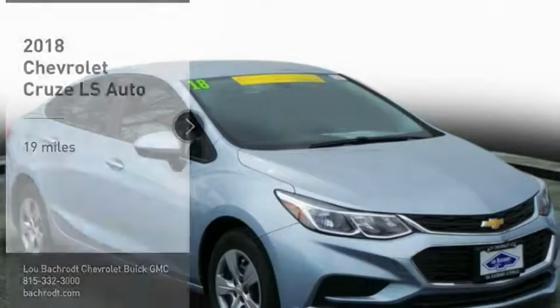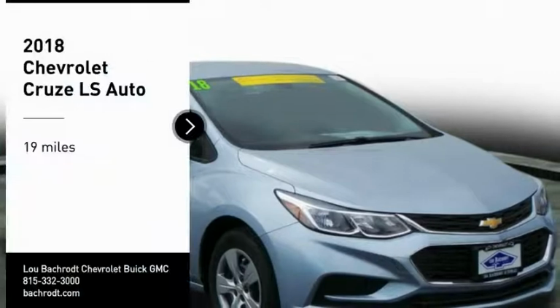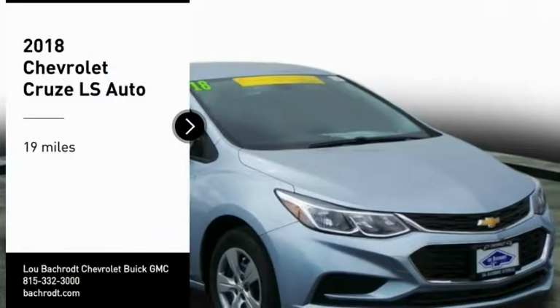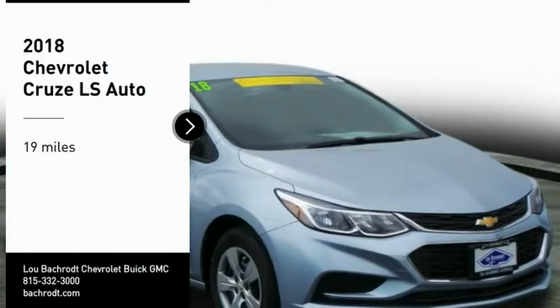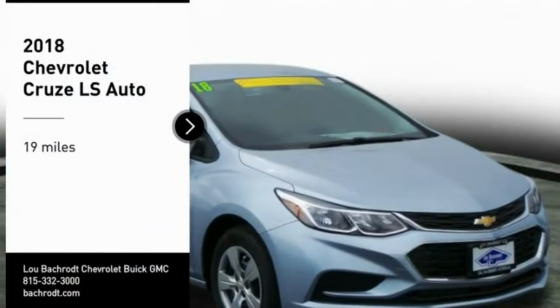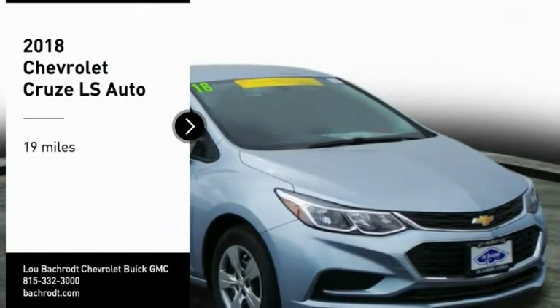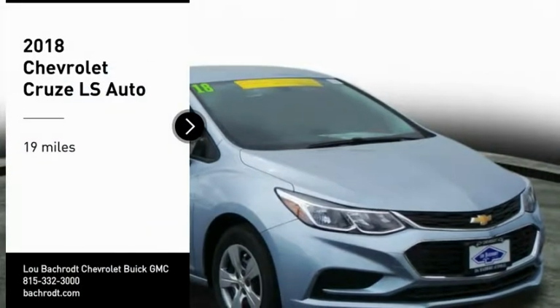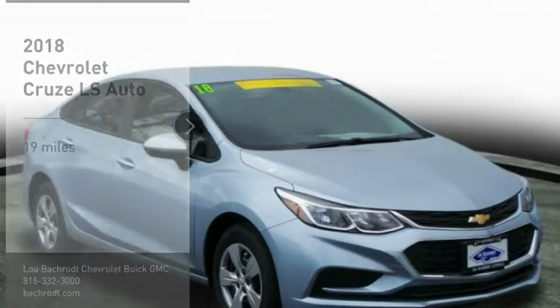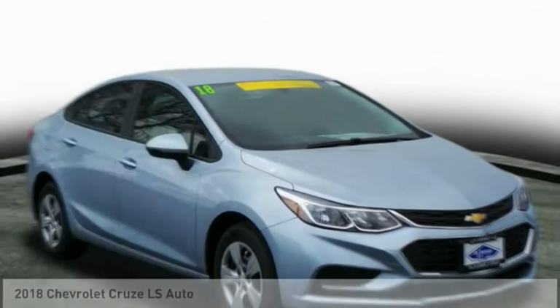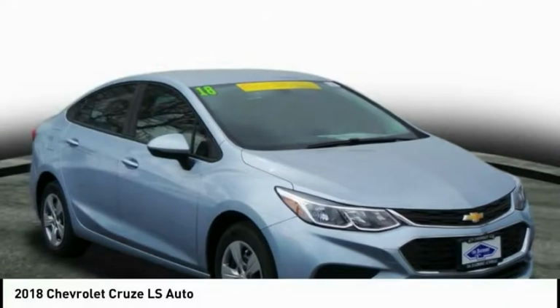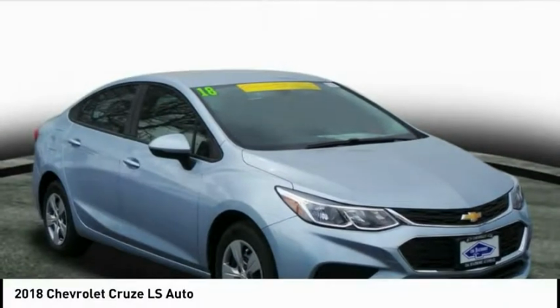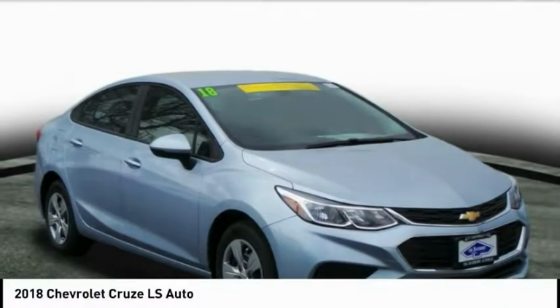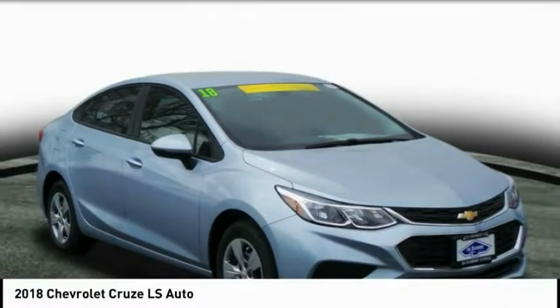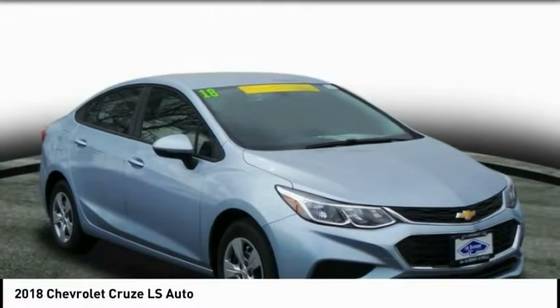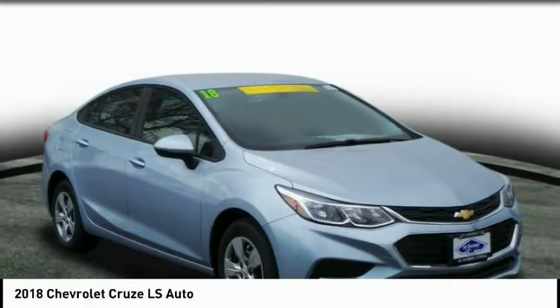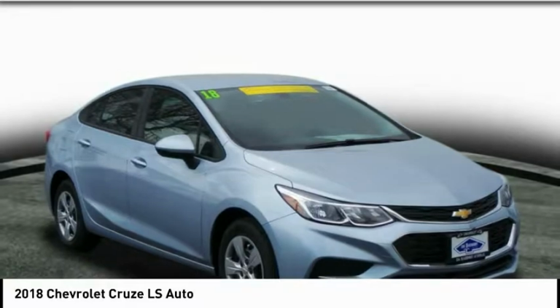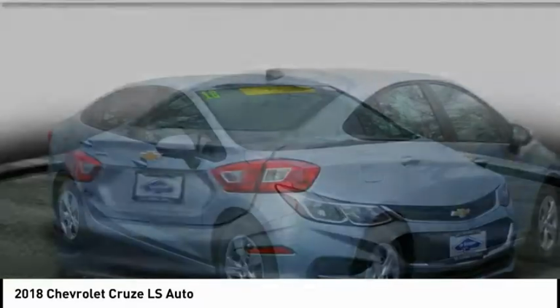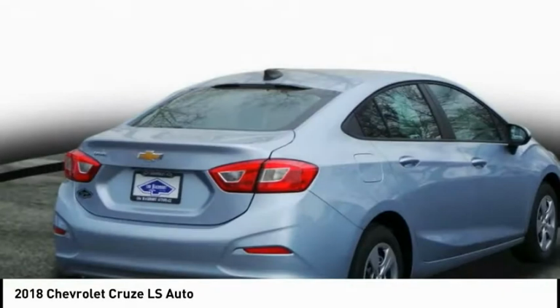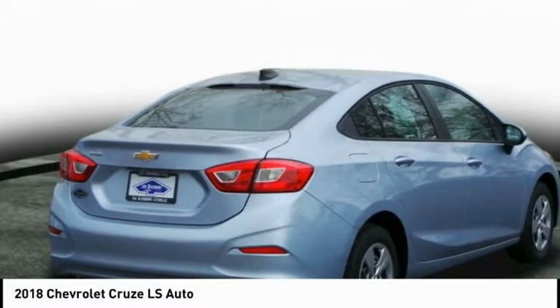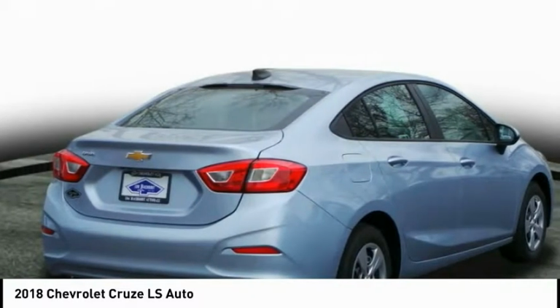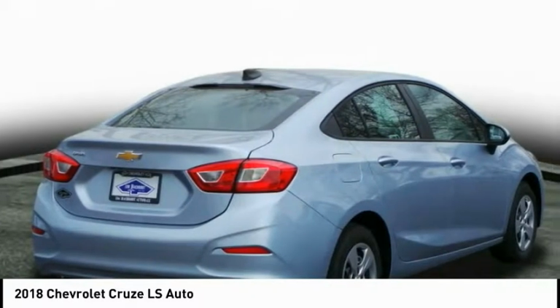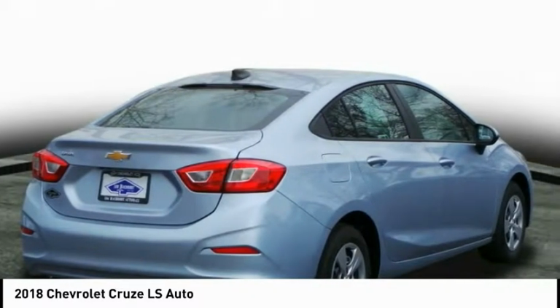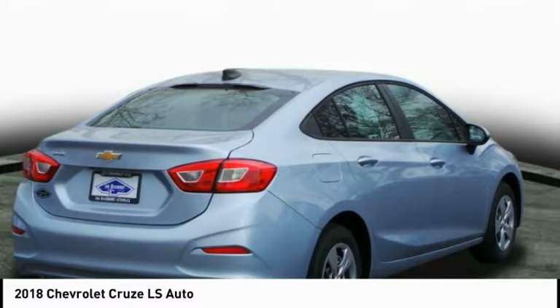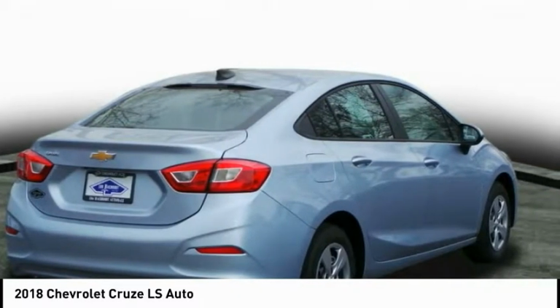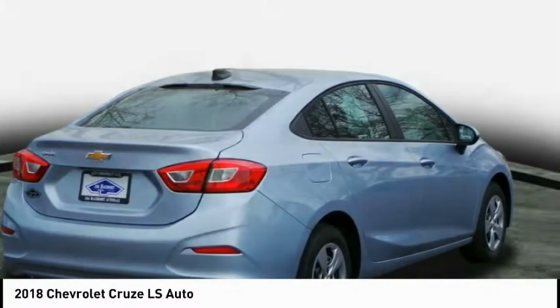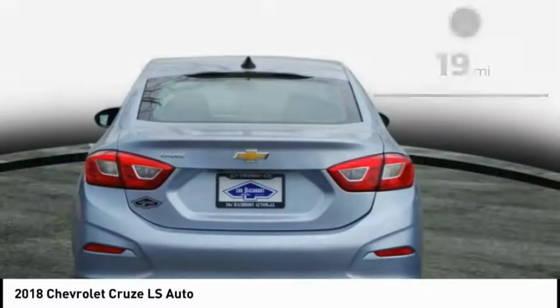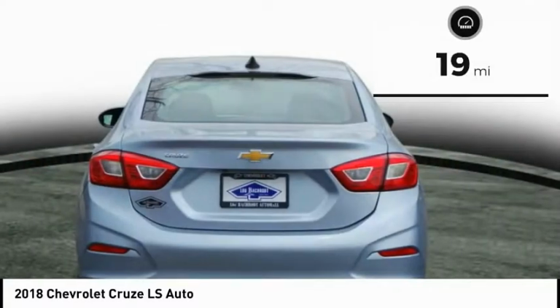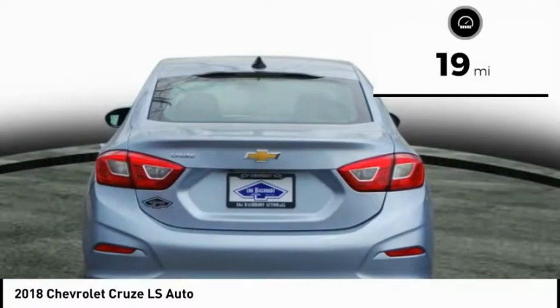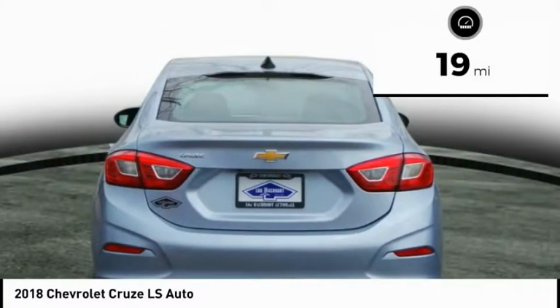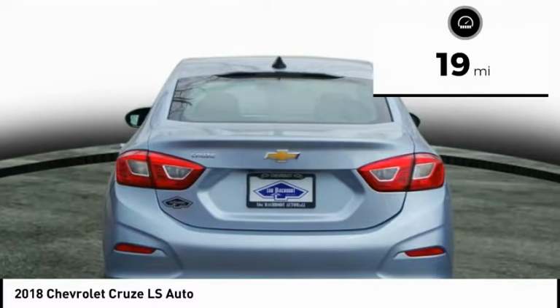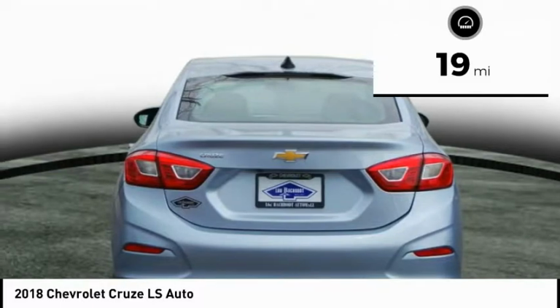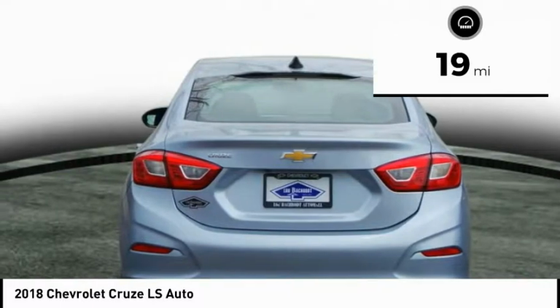Looking for the right vehicle? Check out the 2018 Cruze. The Cruze Blueprint calls for more than you'd expect. This vehicle has less than 100 miles.